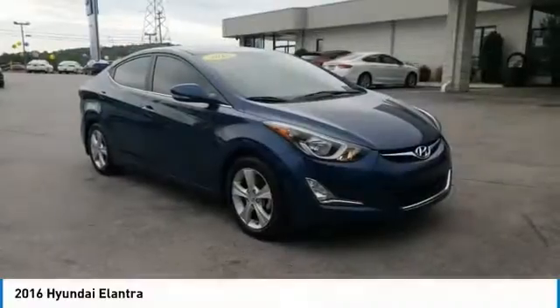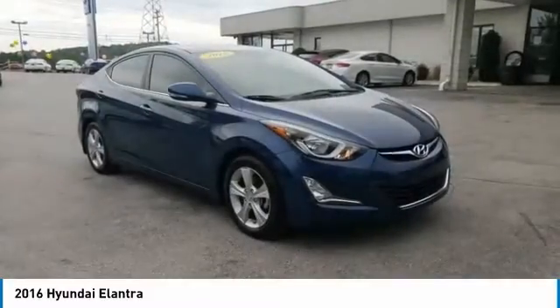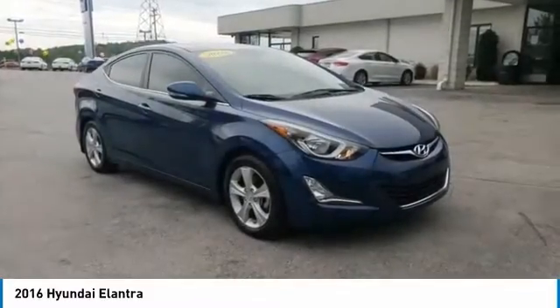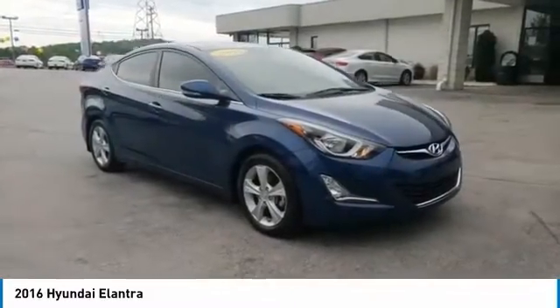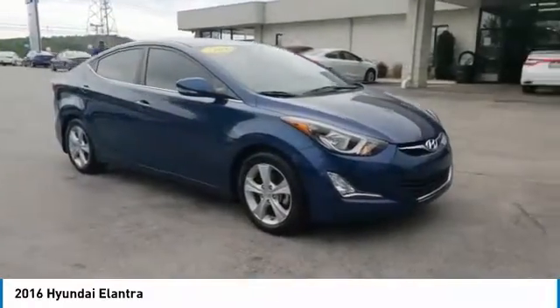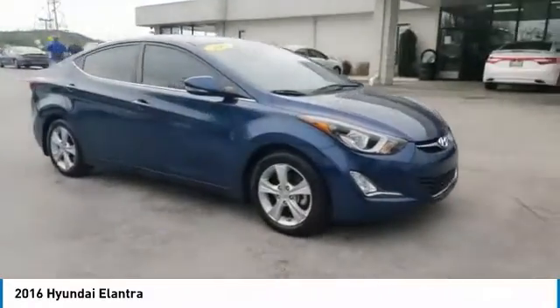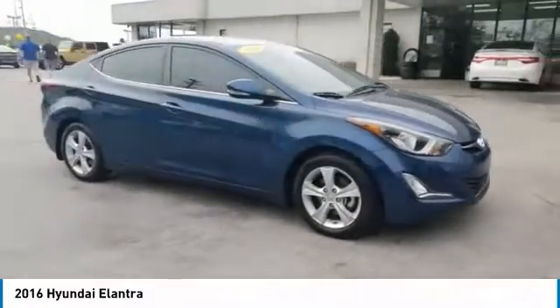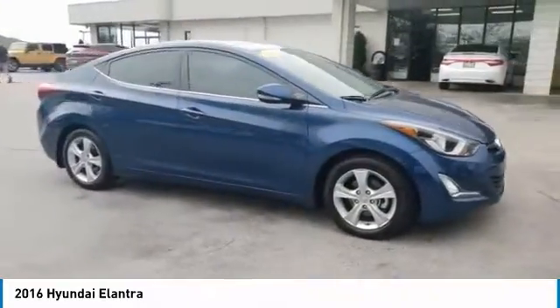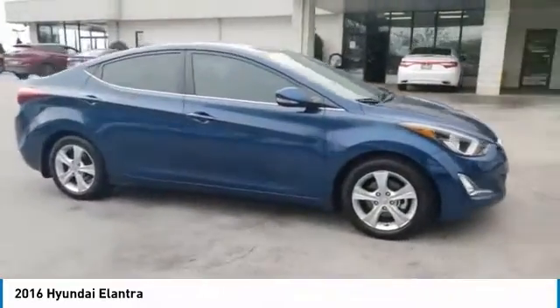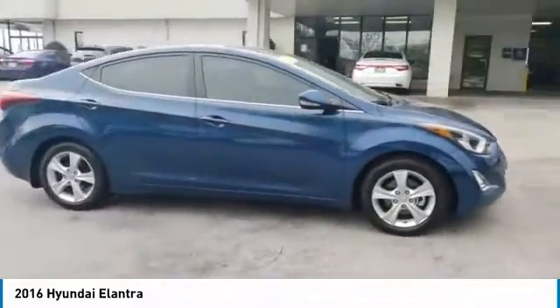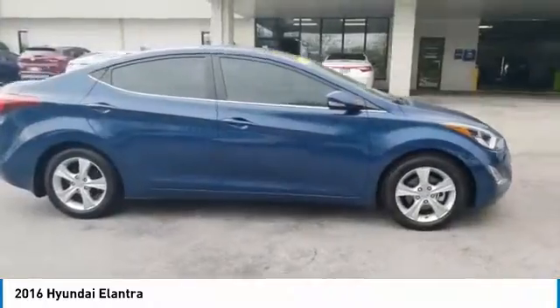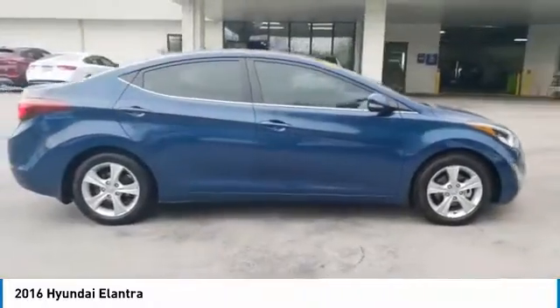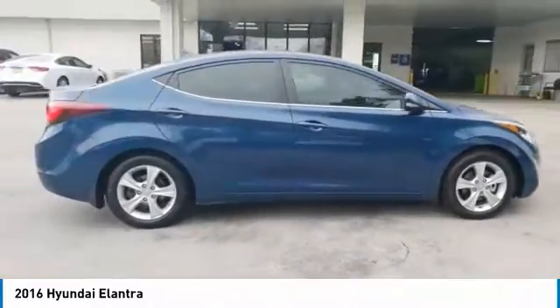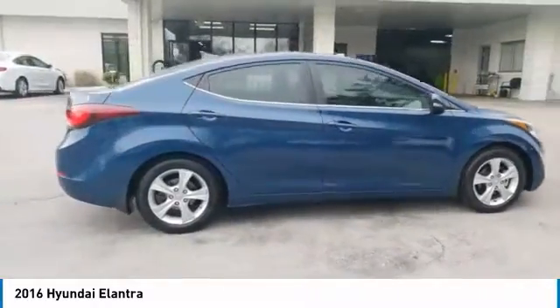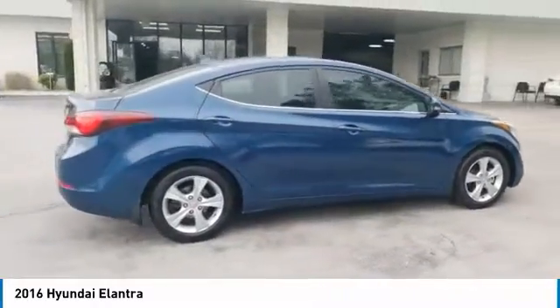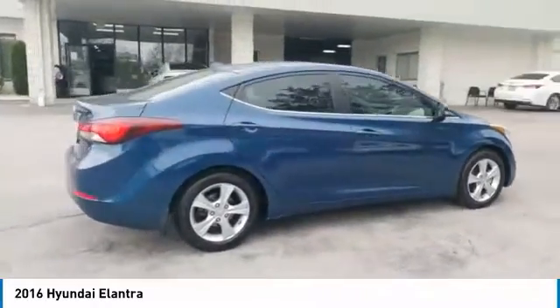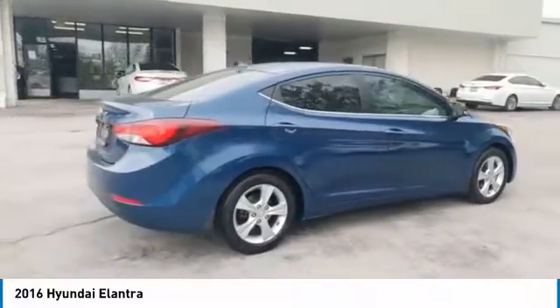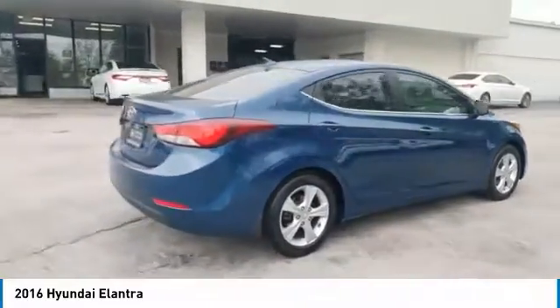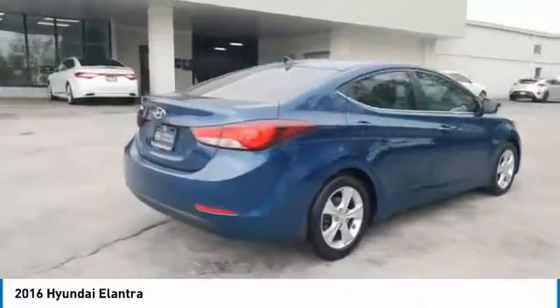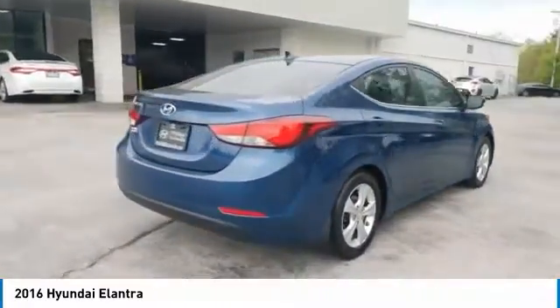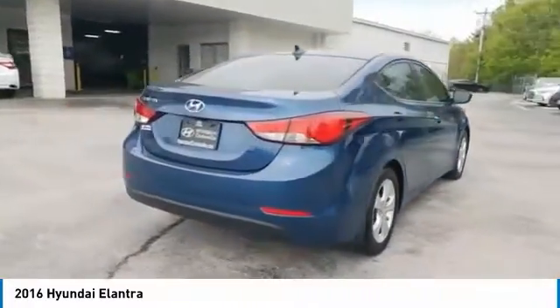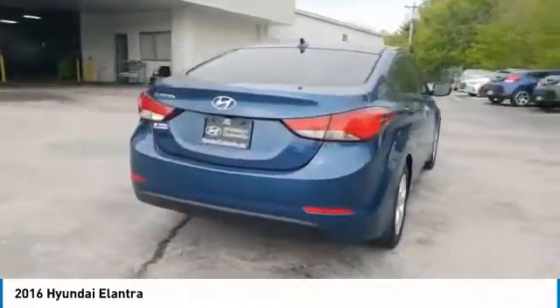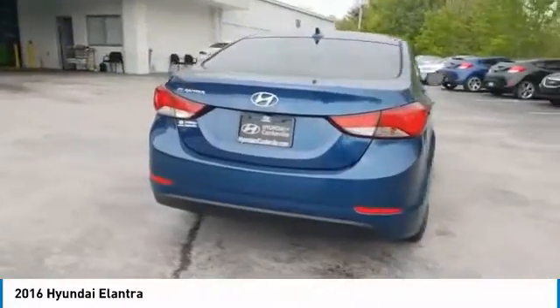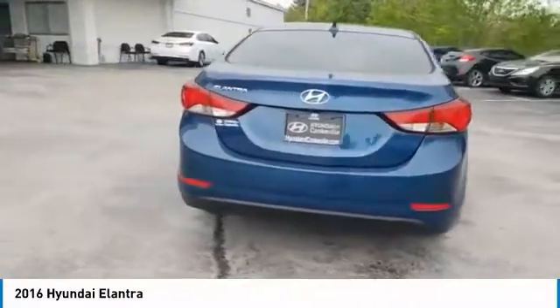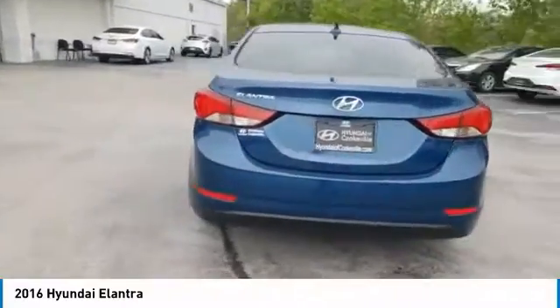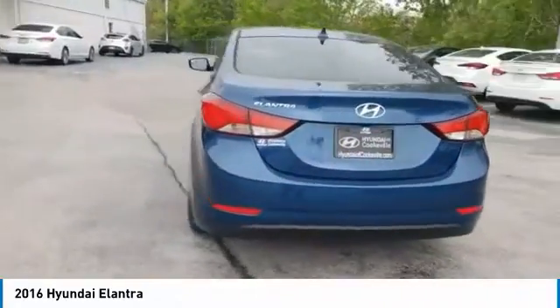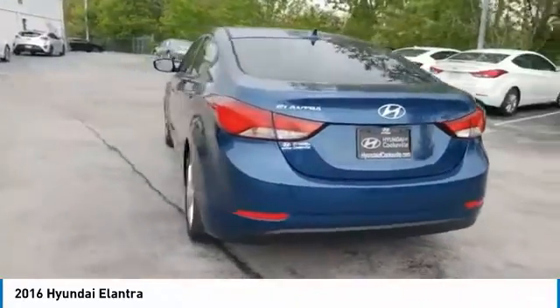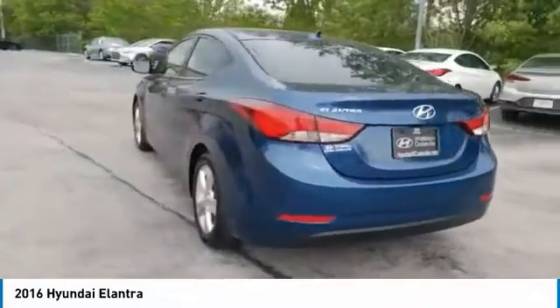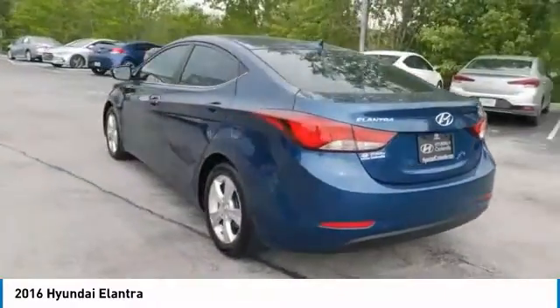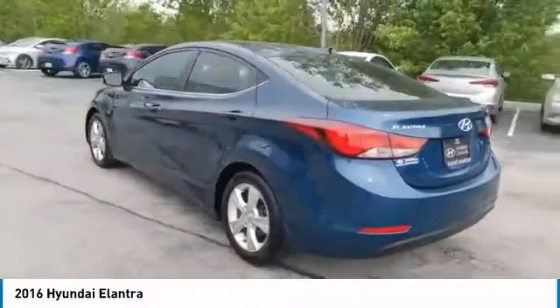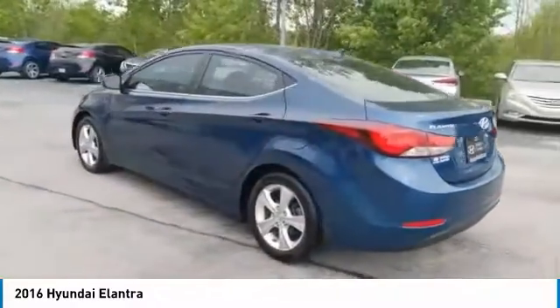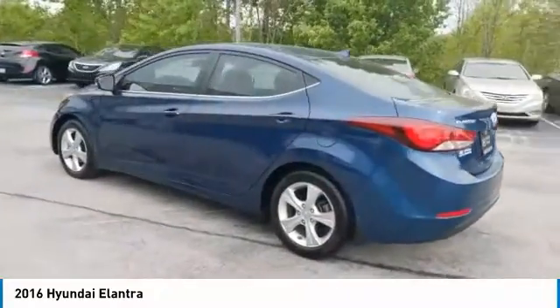You are going to love the 2016 Elantra. The Elantra boasts the most interior room in its class and gets an exceptional 35 miles per gallon. With its luxurious standard features, the Elantra is an easy choice.